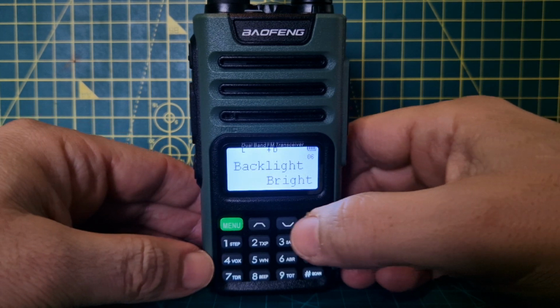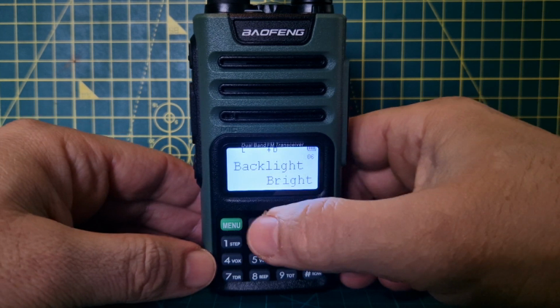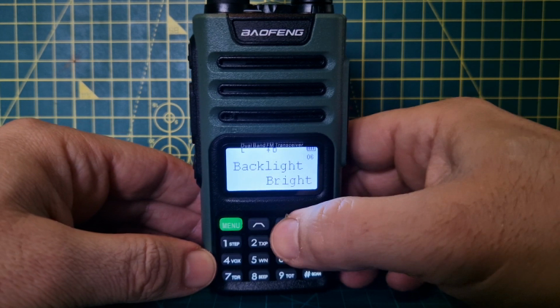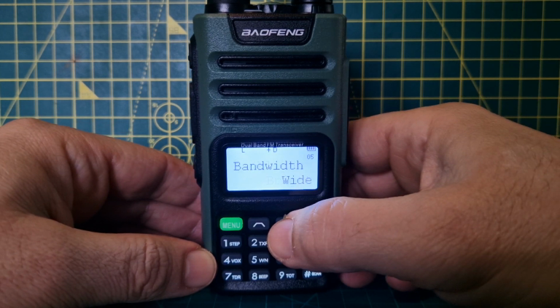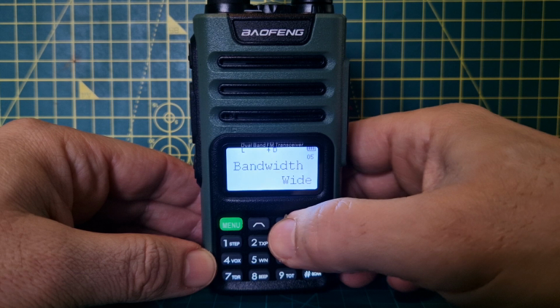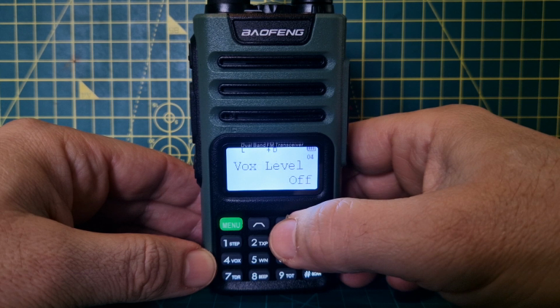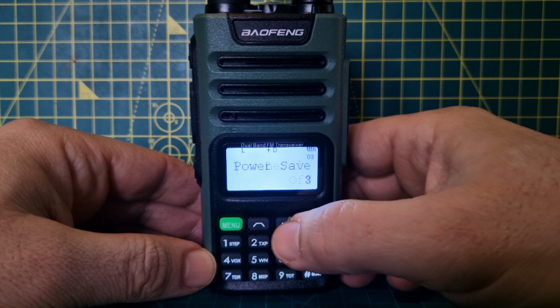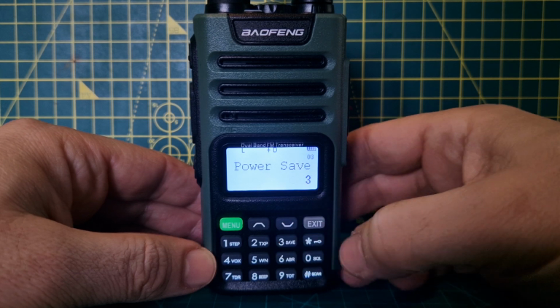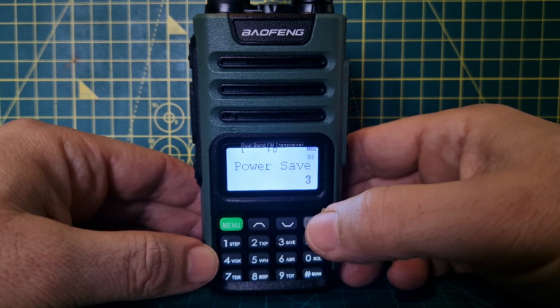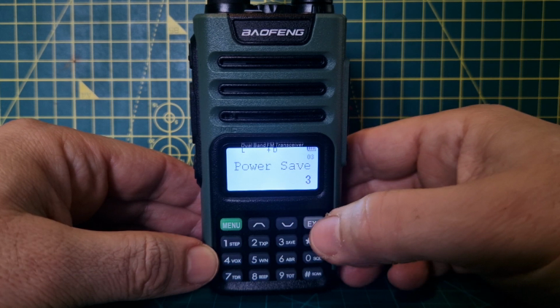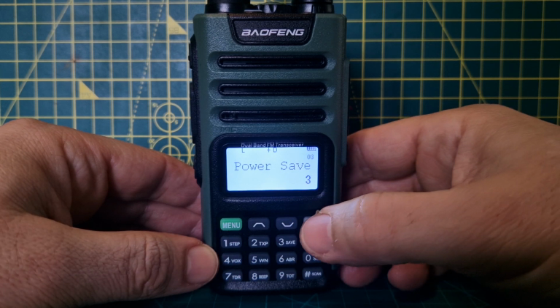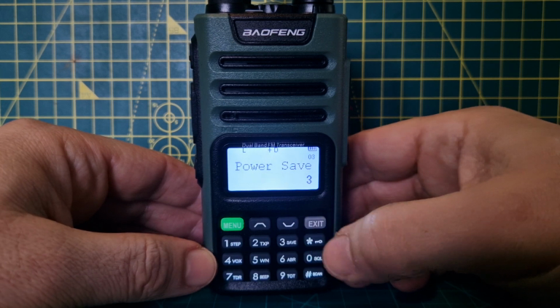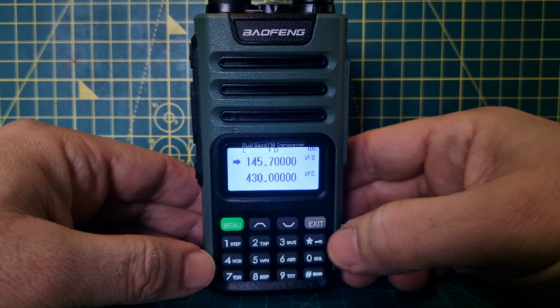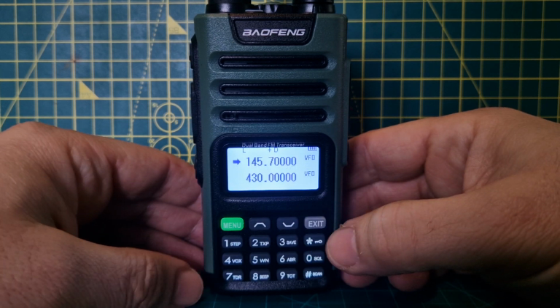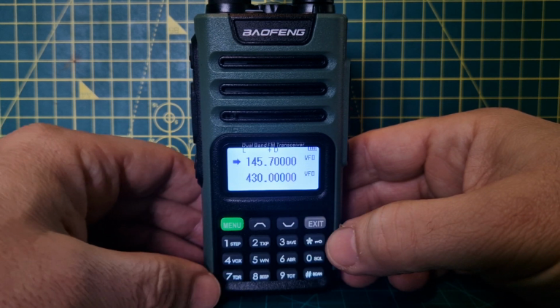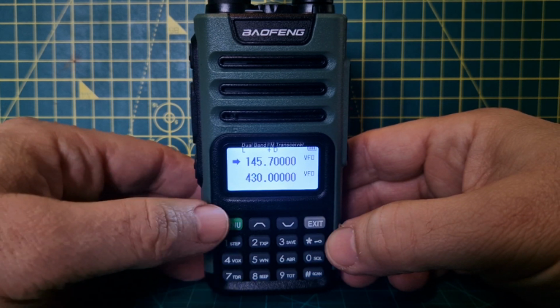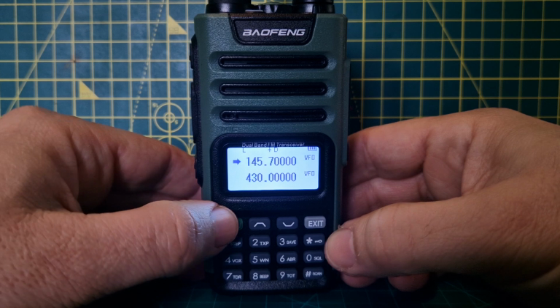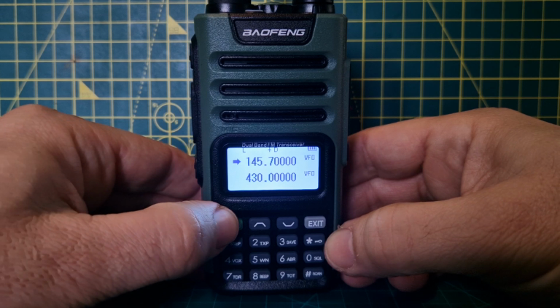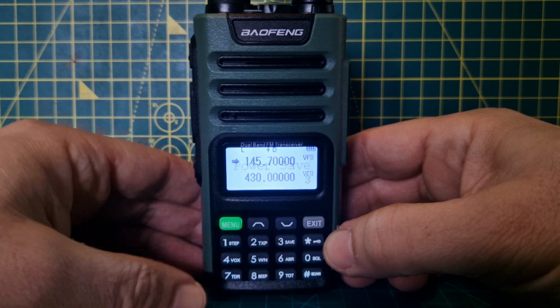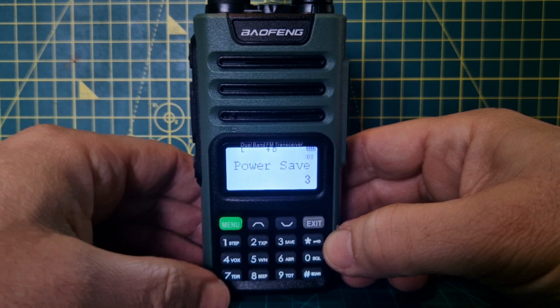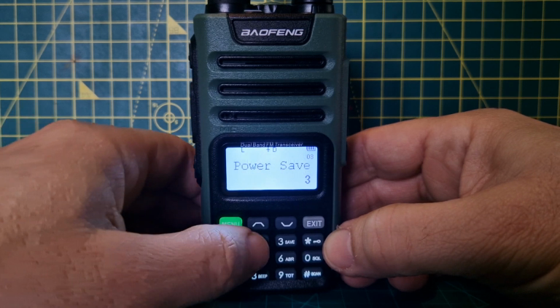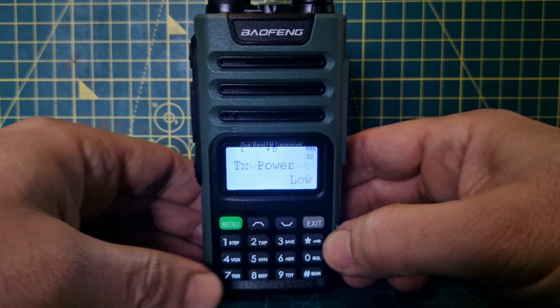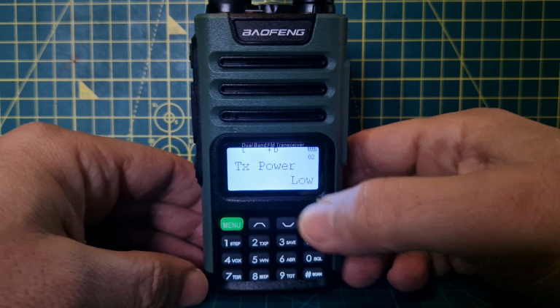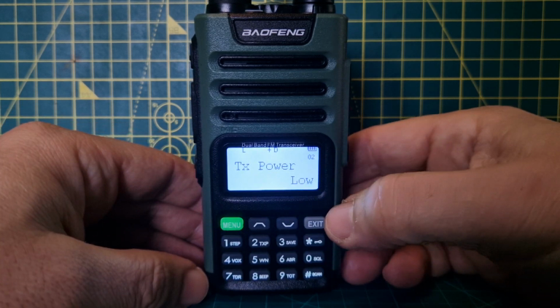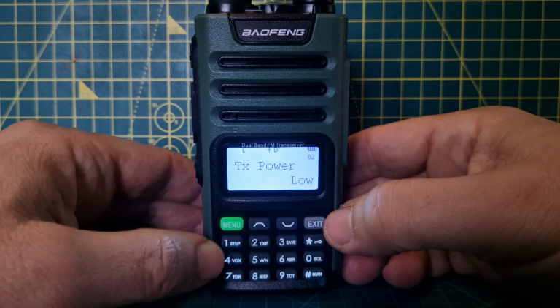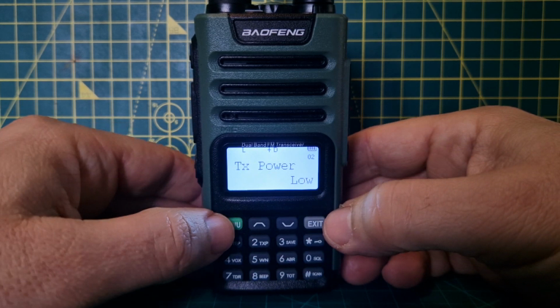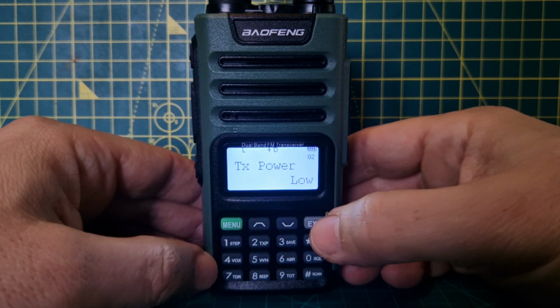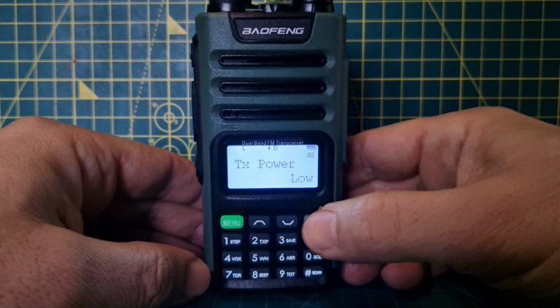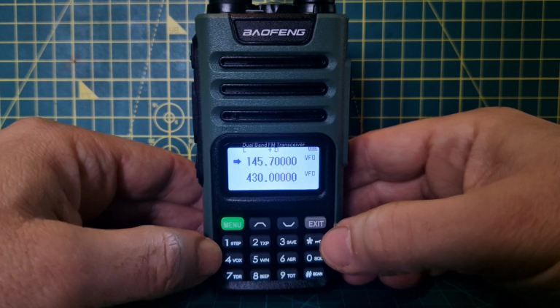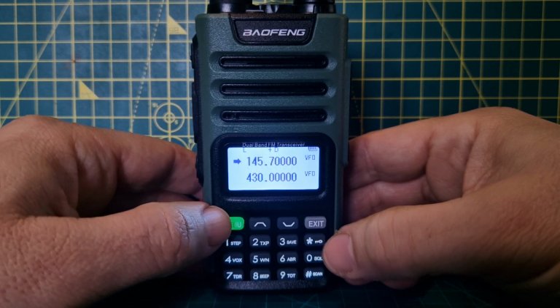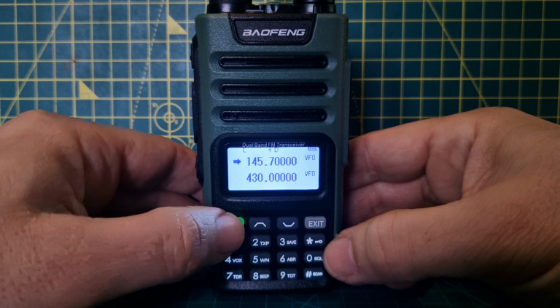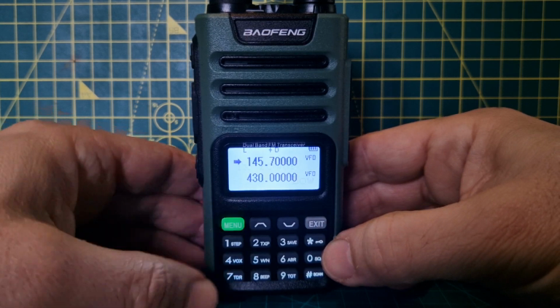Your normal menu operation is just press menu, and you're in the menu. You can go up and down and make selections, then exit. There are shortcuts — for example, menu then TX power takes you straight to TX power. Exit when done.